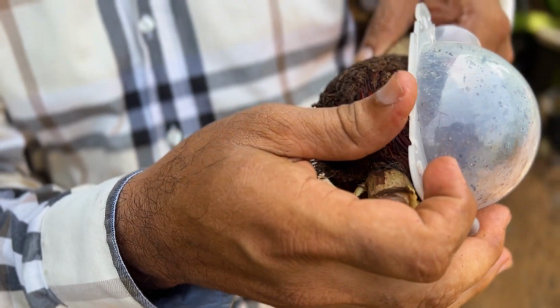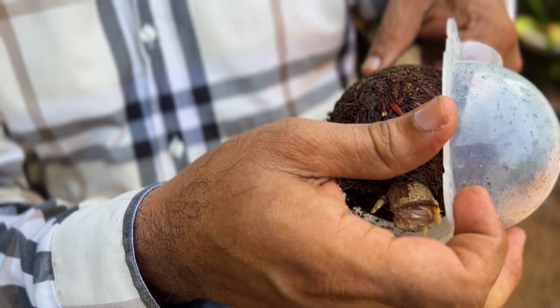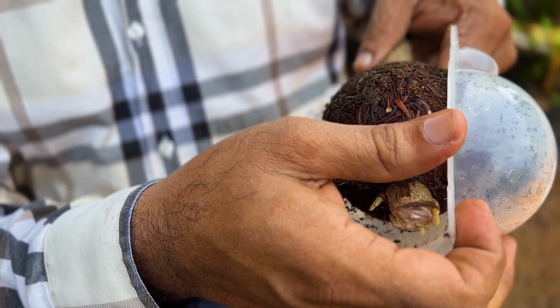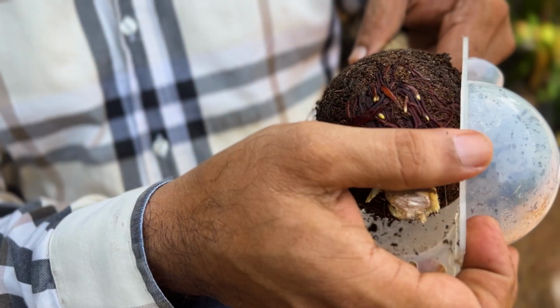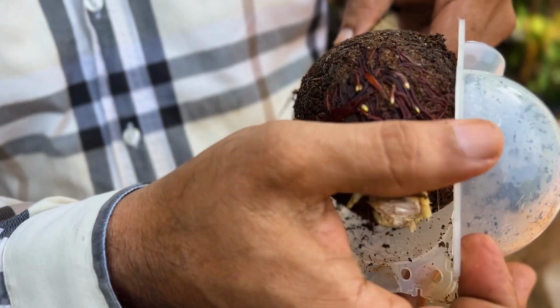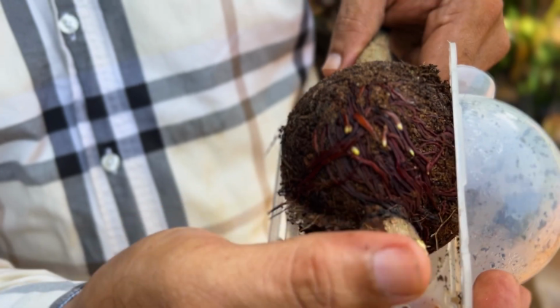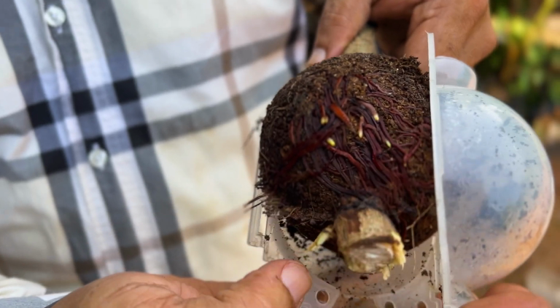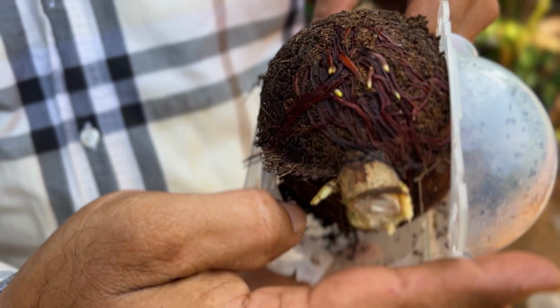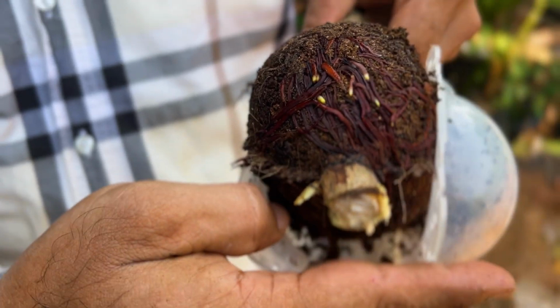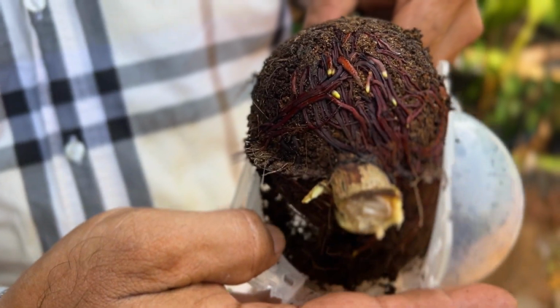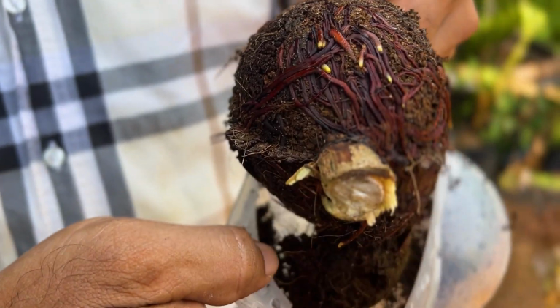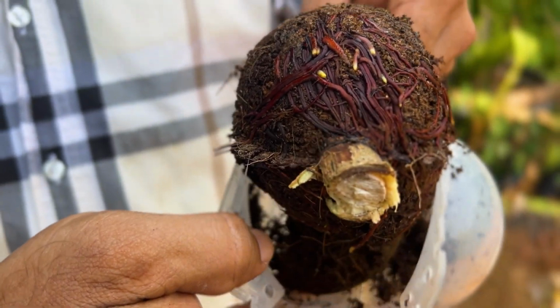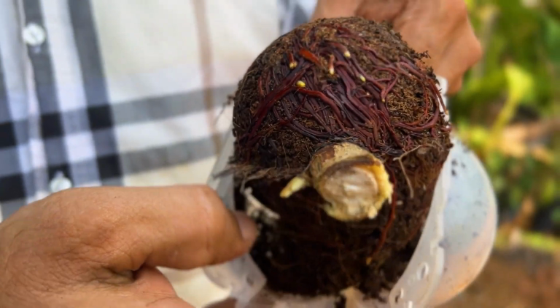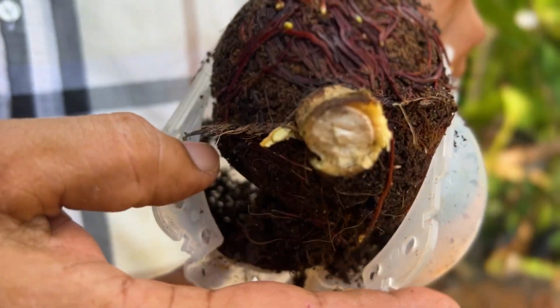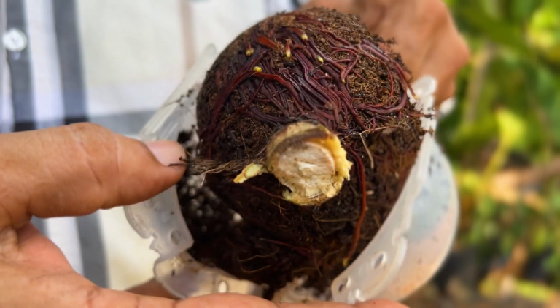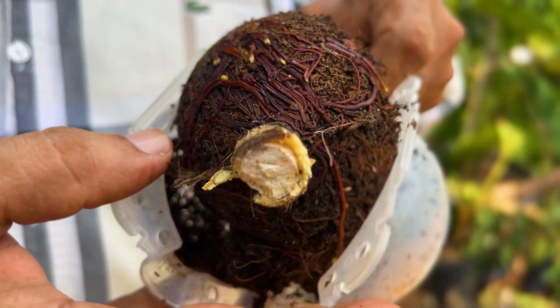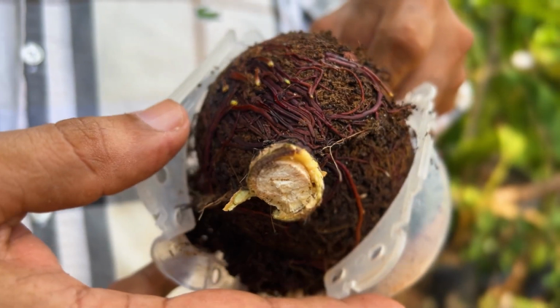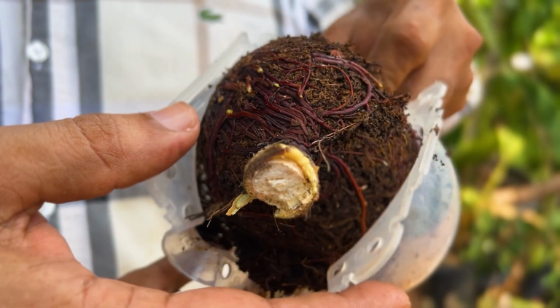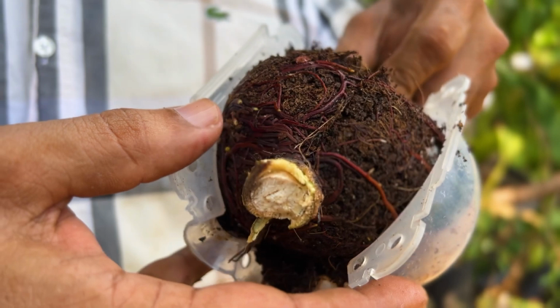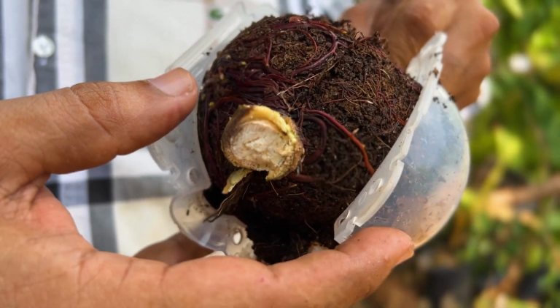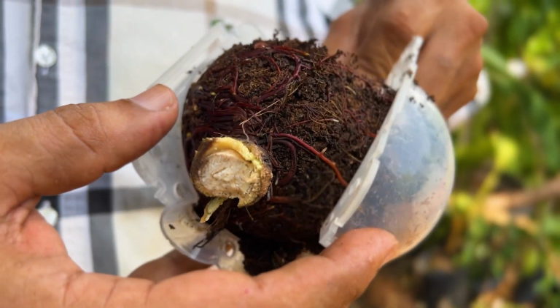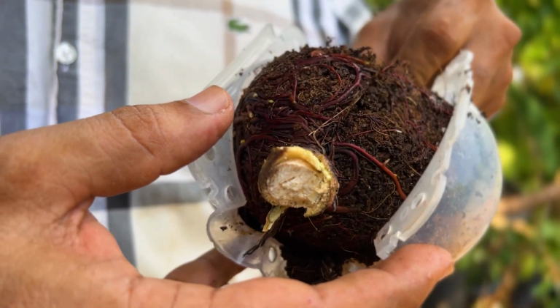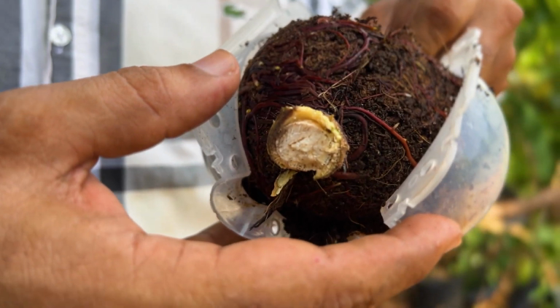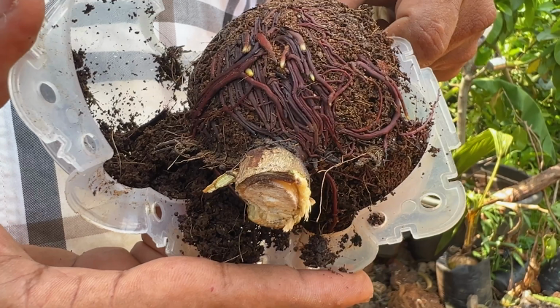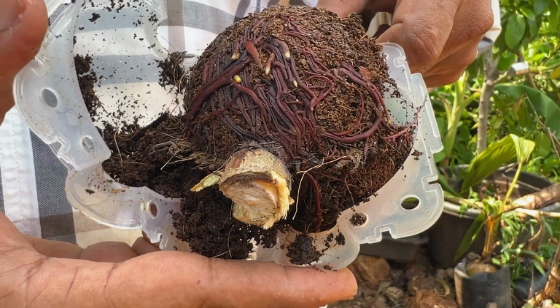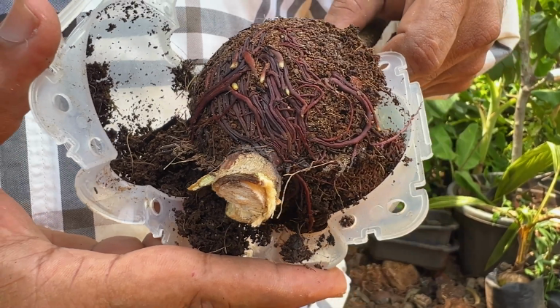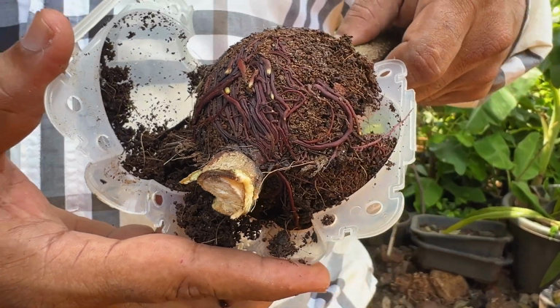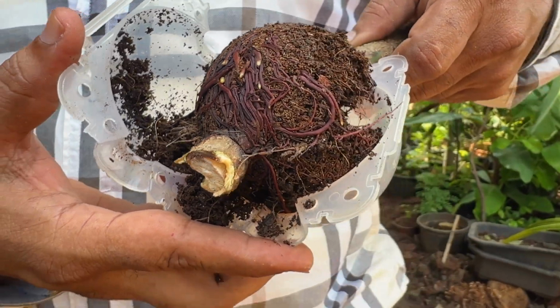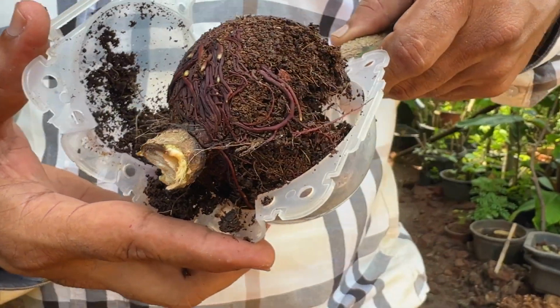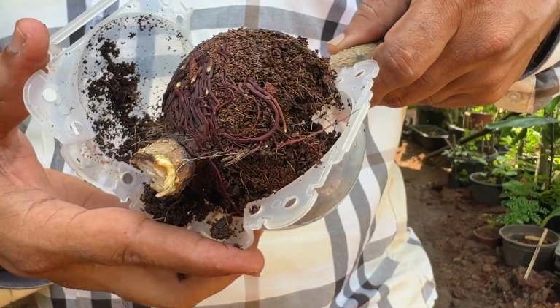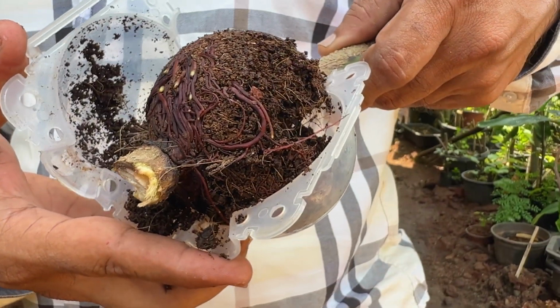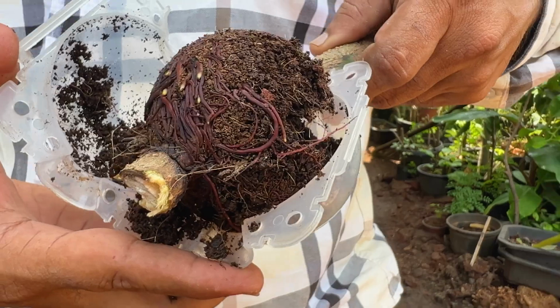The first initial roots were observed on 6th July. So within 37 days, the initial roots were formed. The next 30 days are for more root formation so that the stem can serve as a new plant.